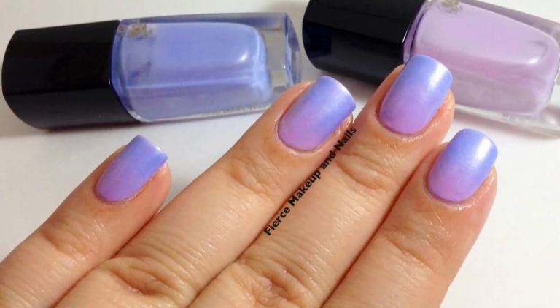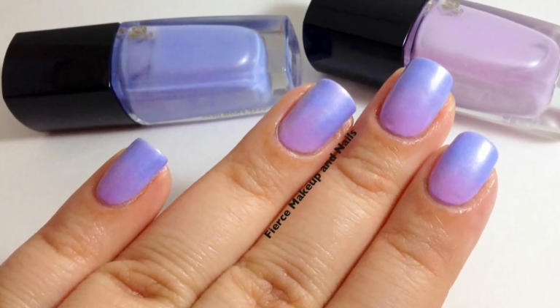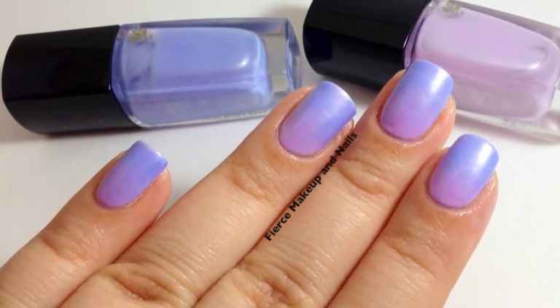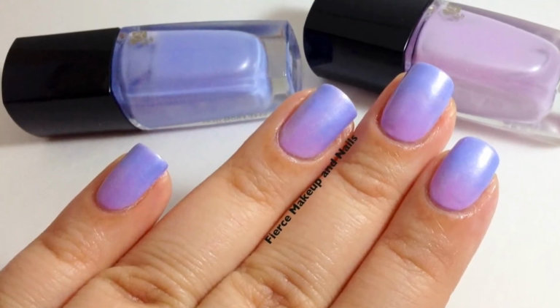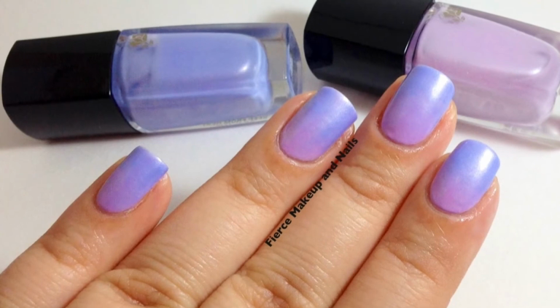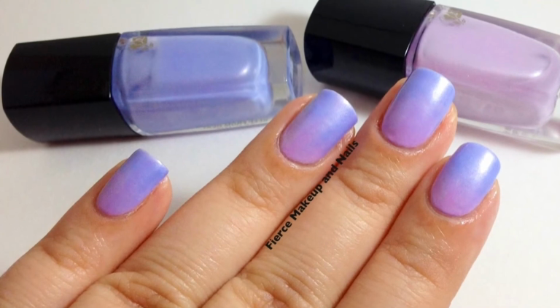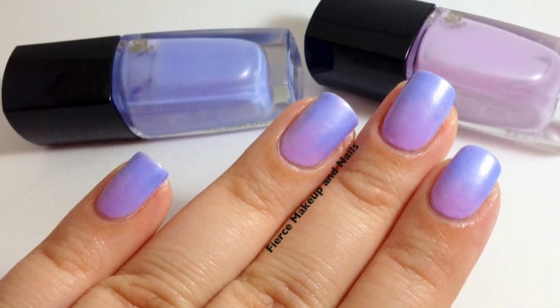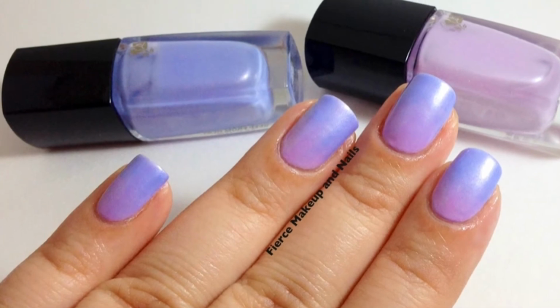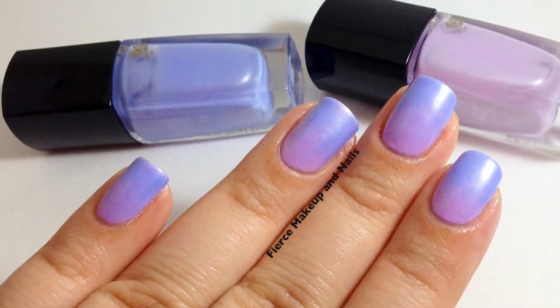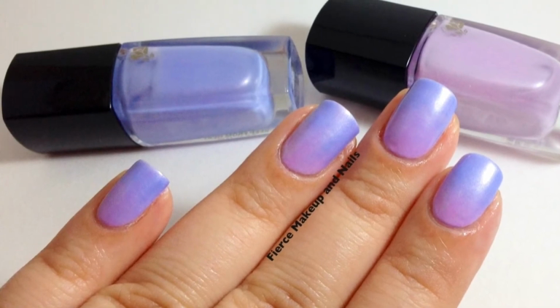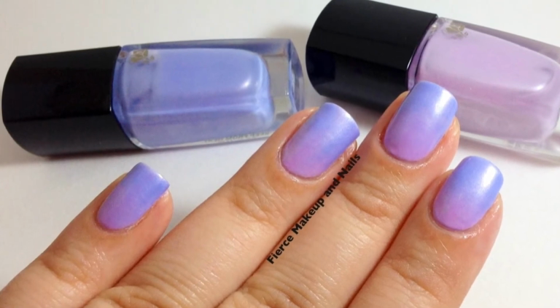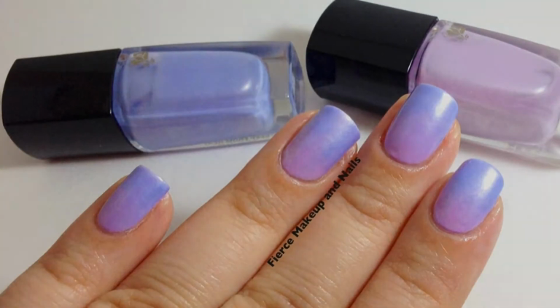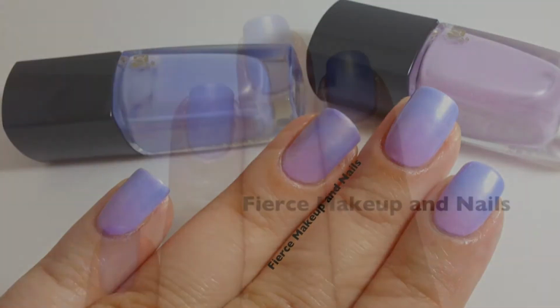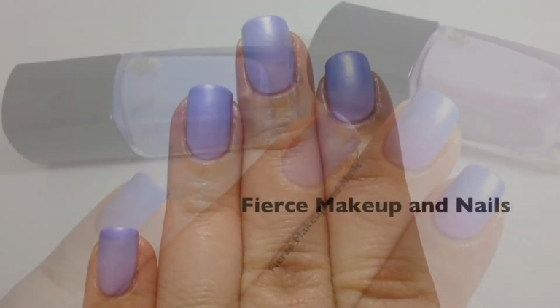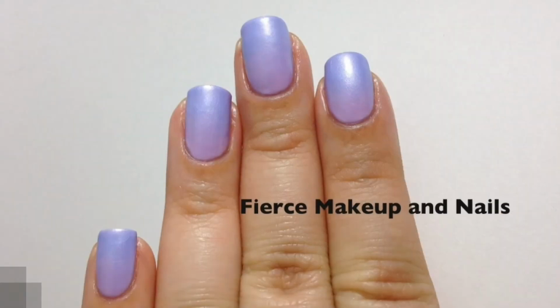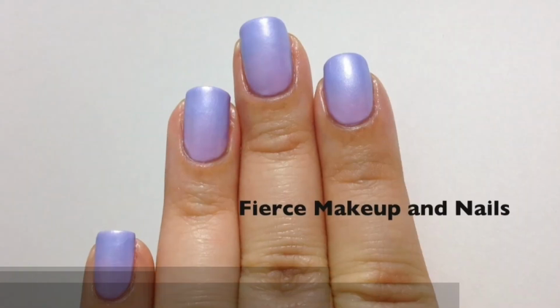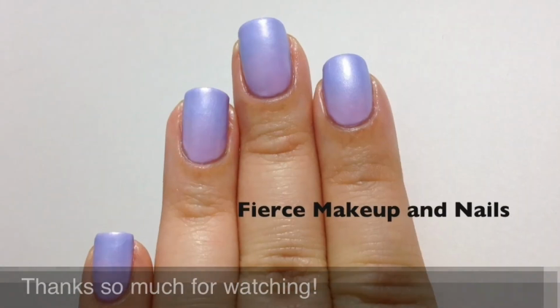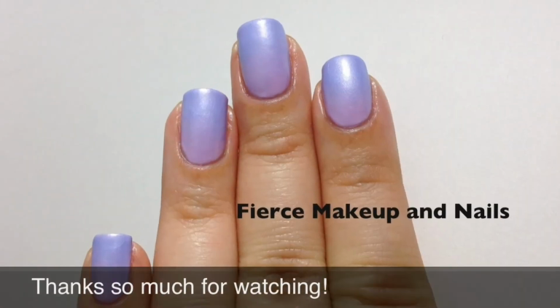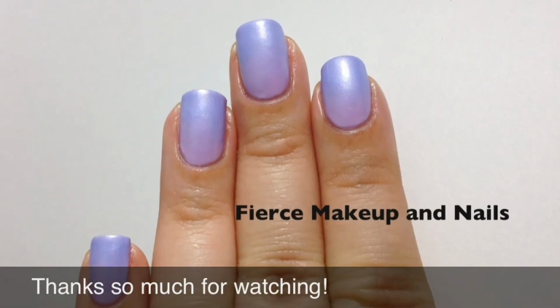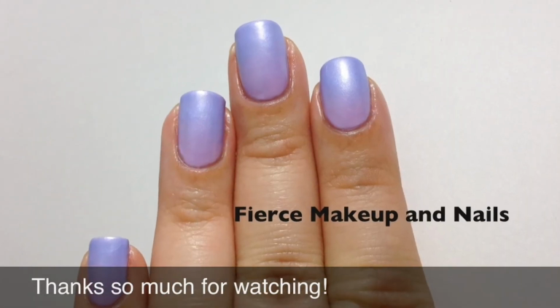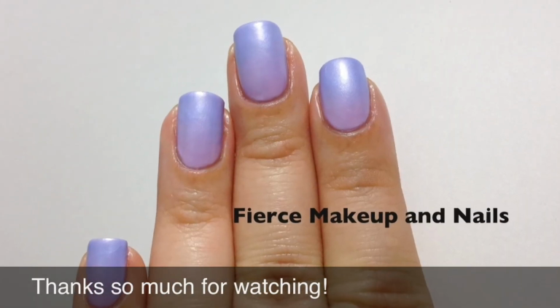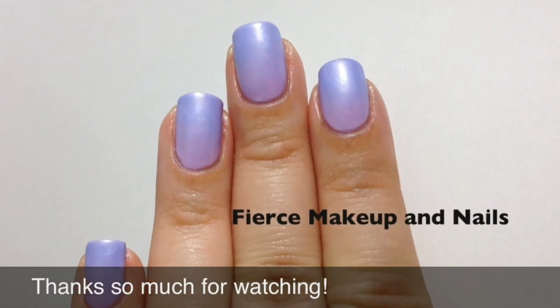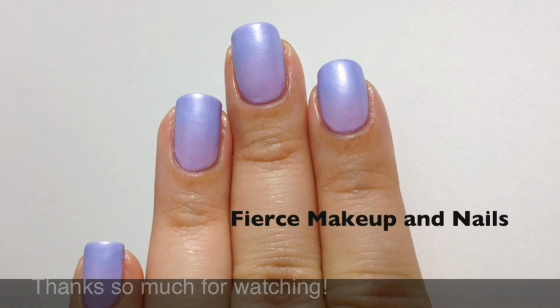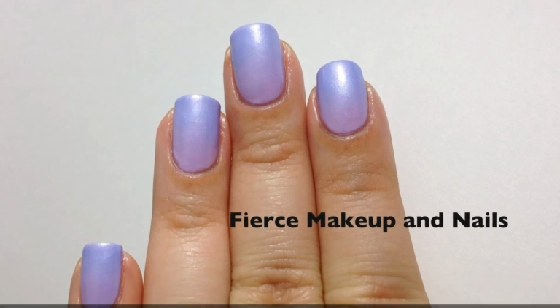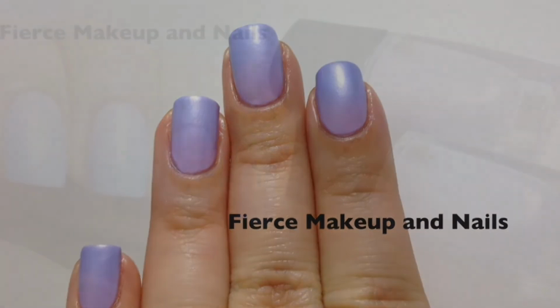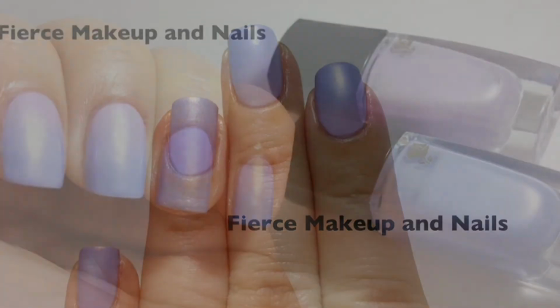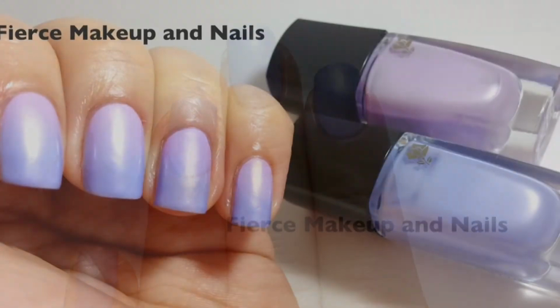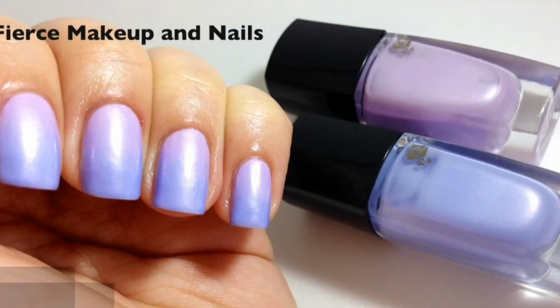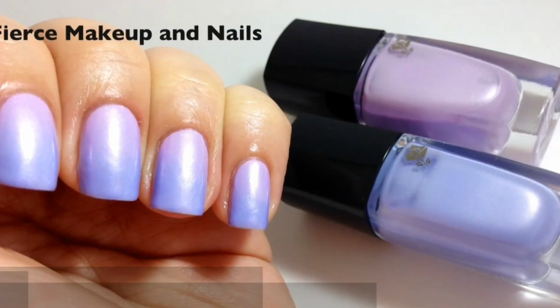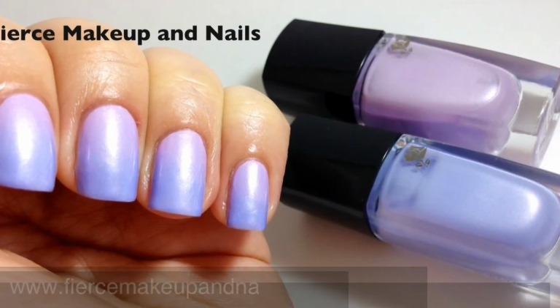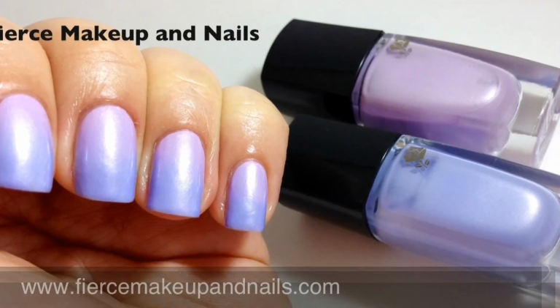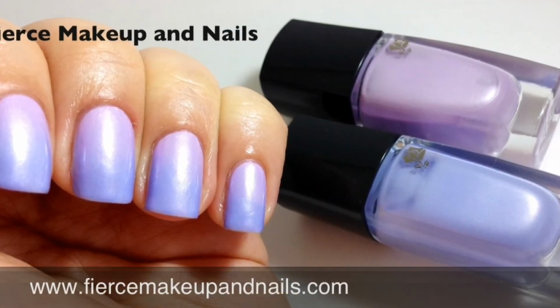There you have it, all done after cleanup. Thanks so much for watching and have a wonderful day.